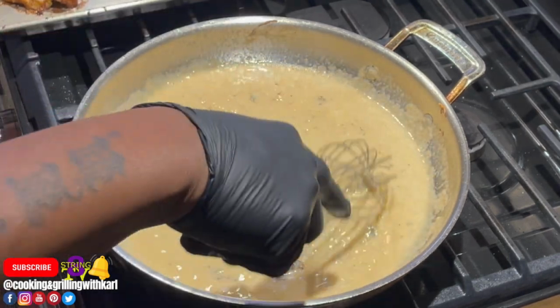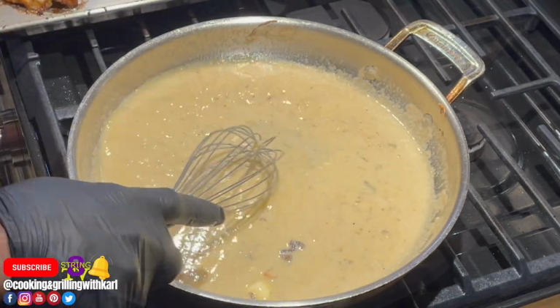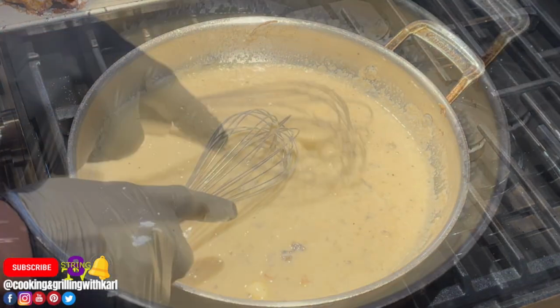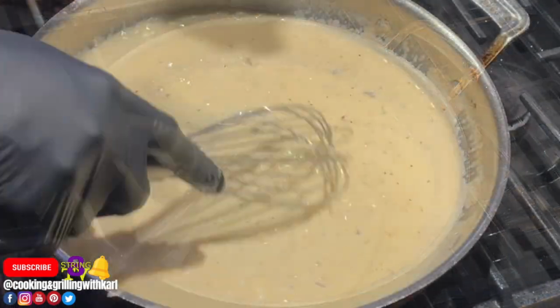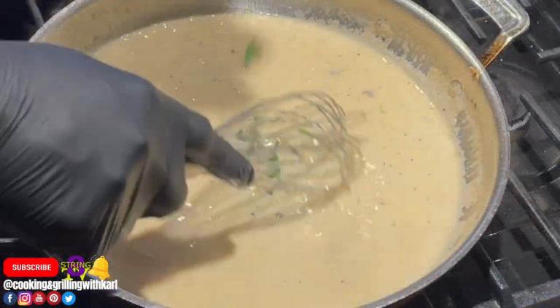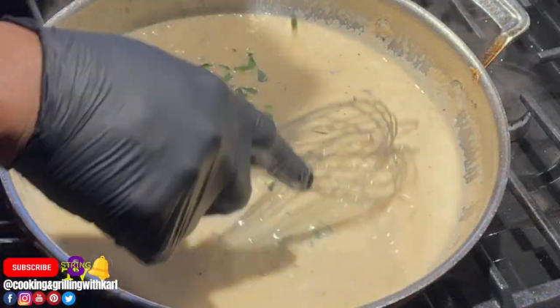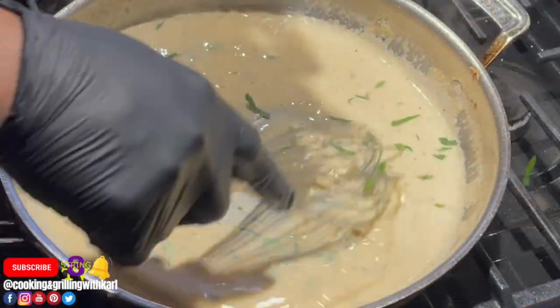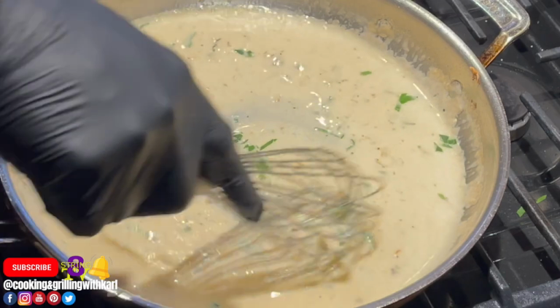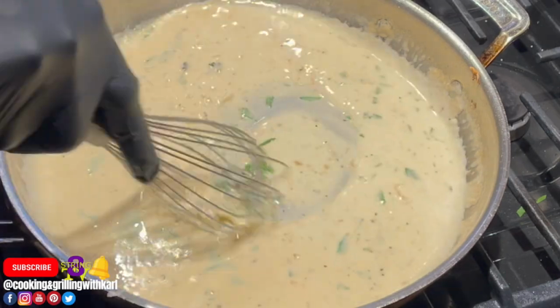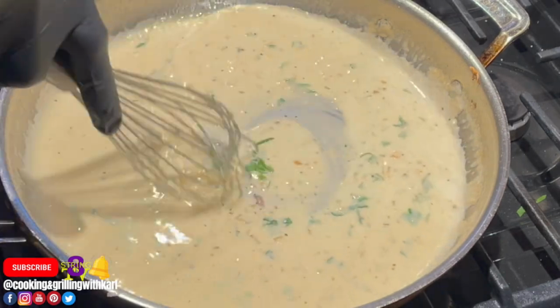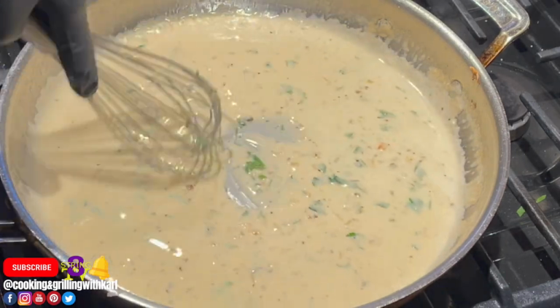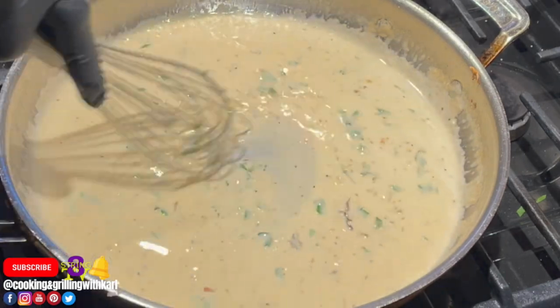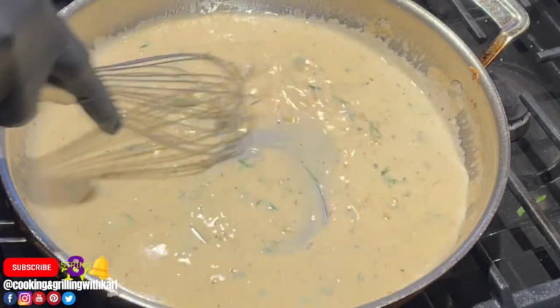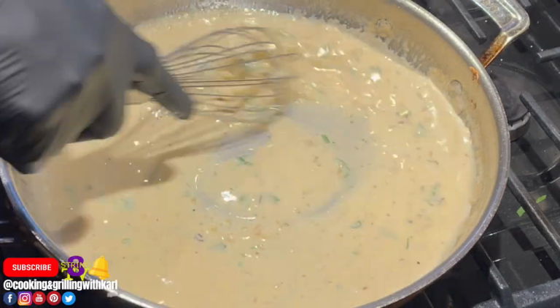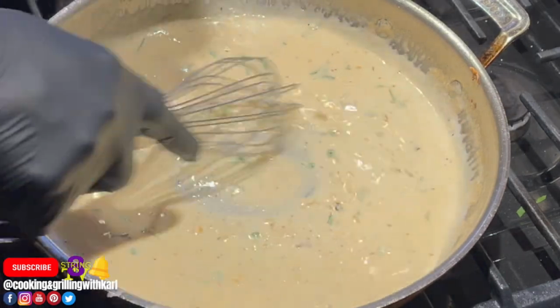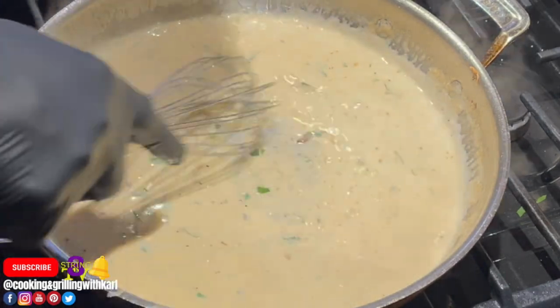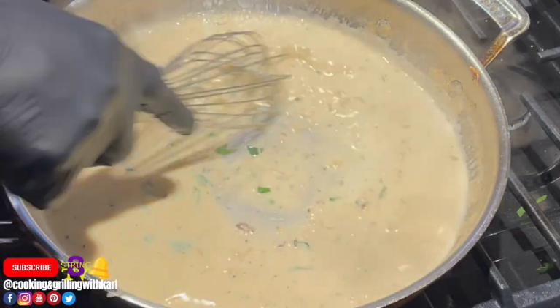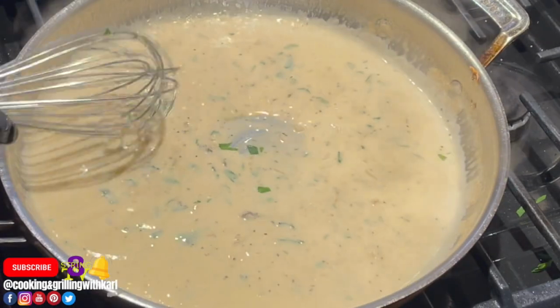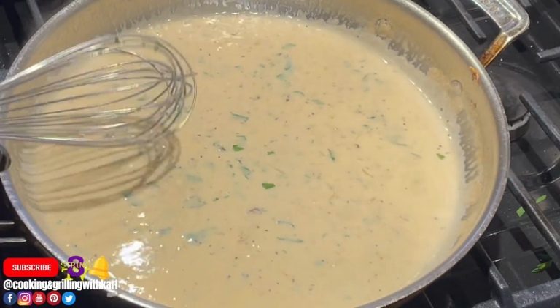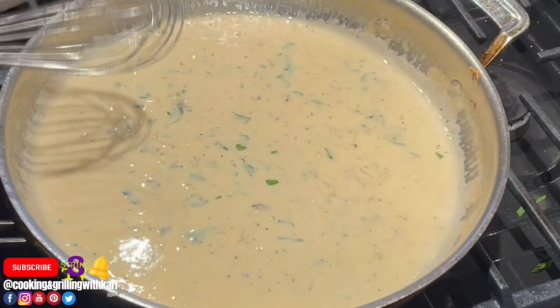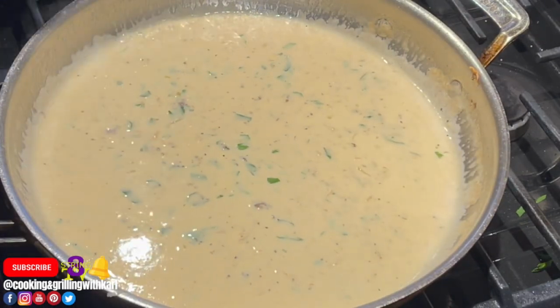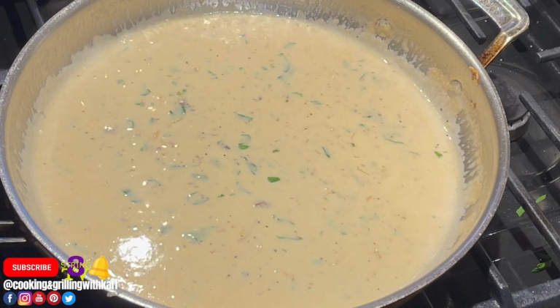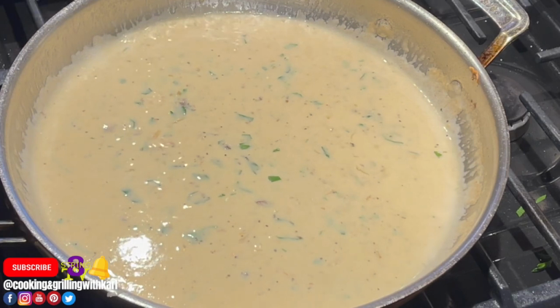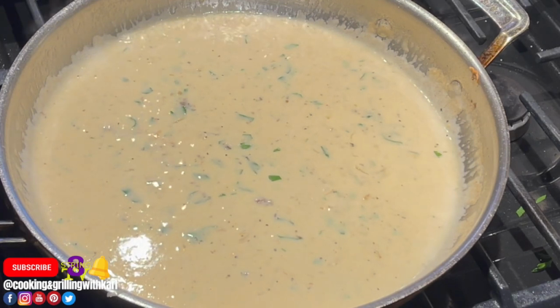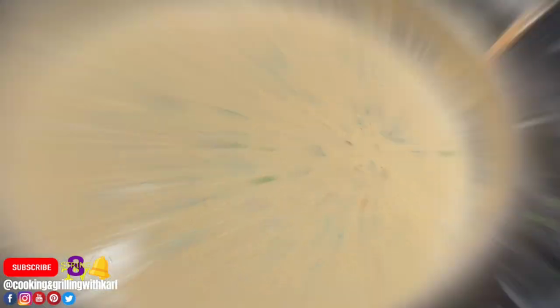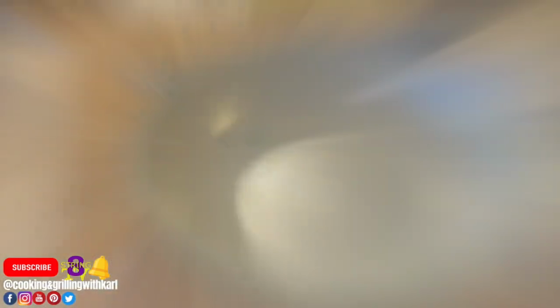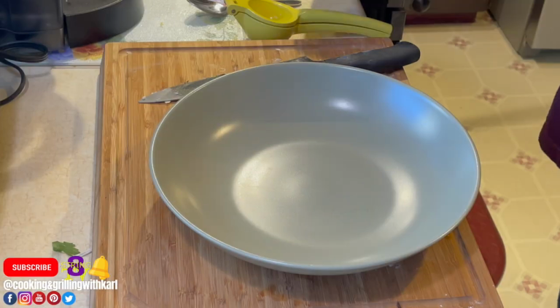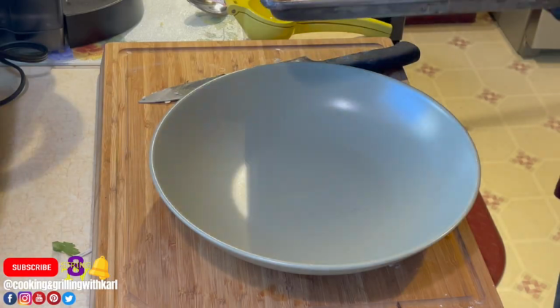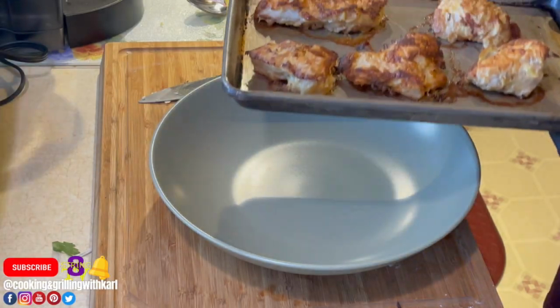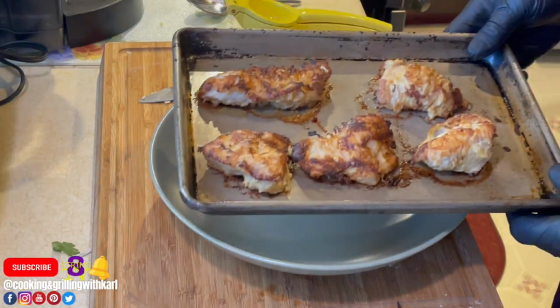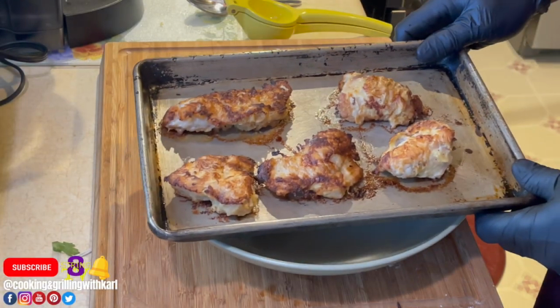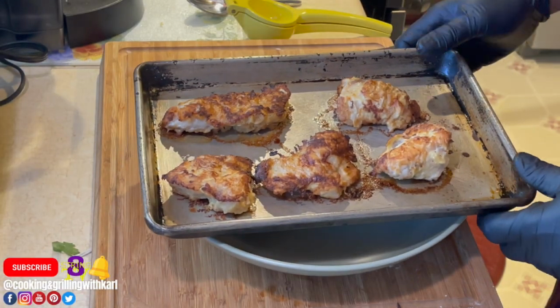When you're stirring in your butter, you want to lower the heat so the butter doesn't break or separate from the liquid. I also went in with a little bit of fresh parsley.